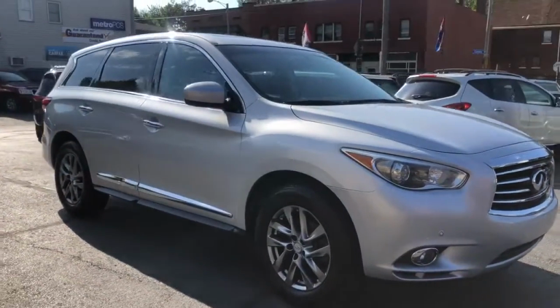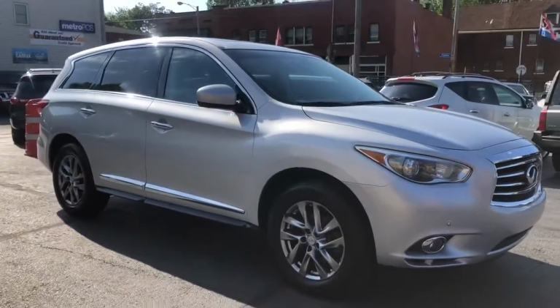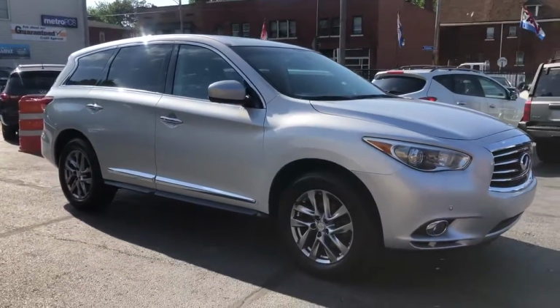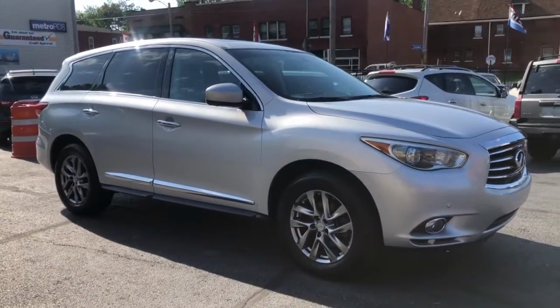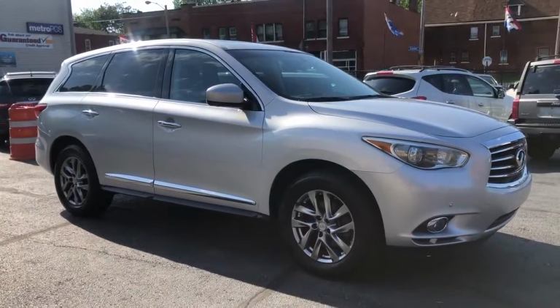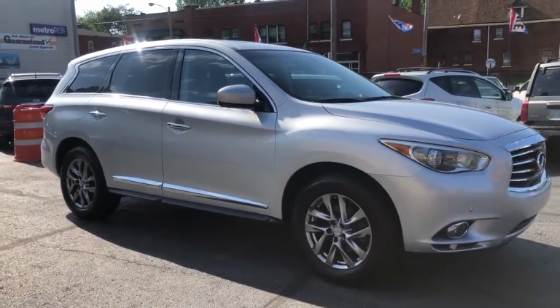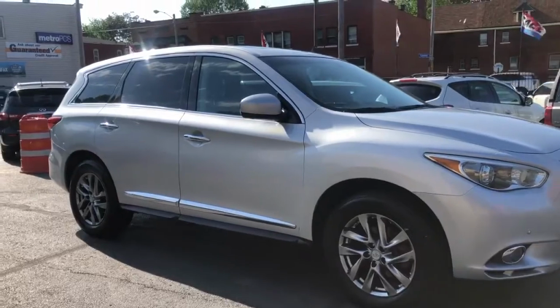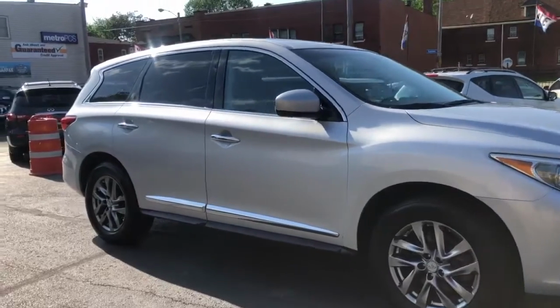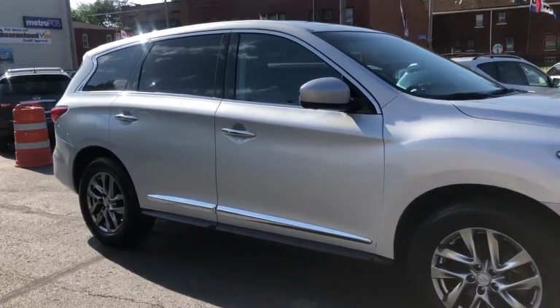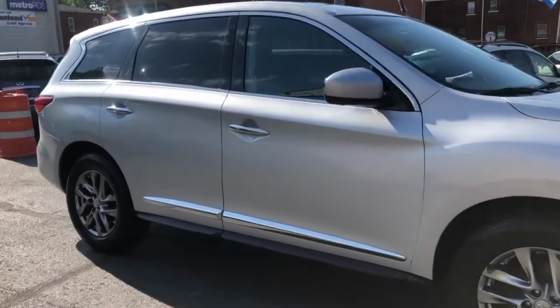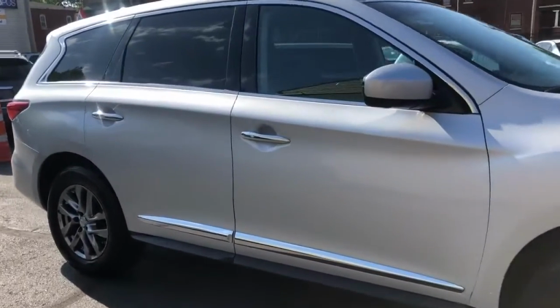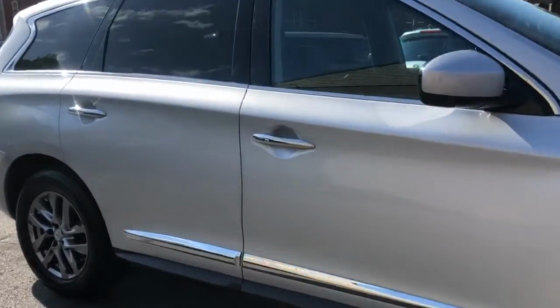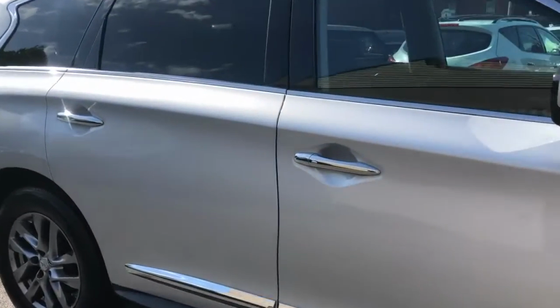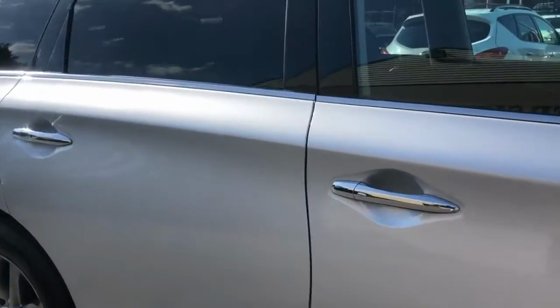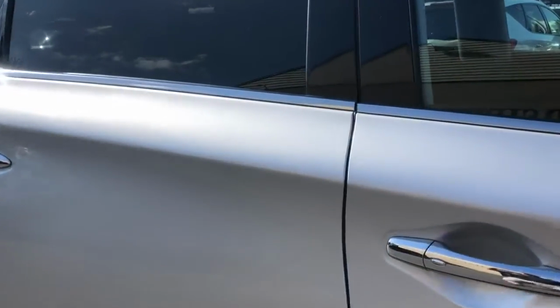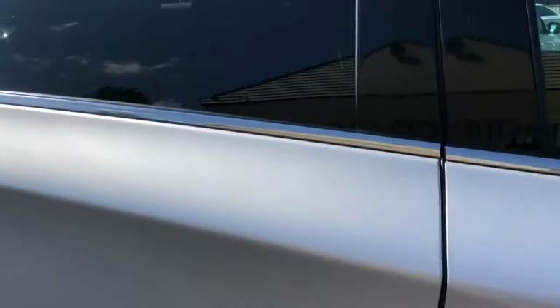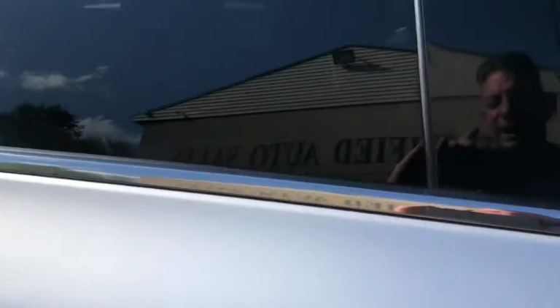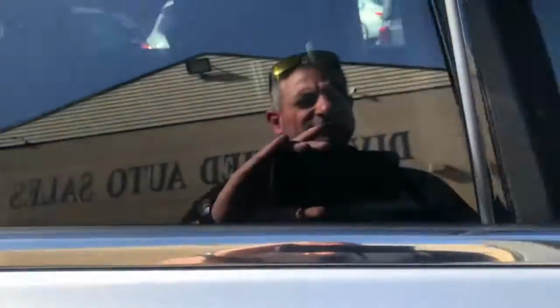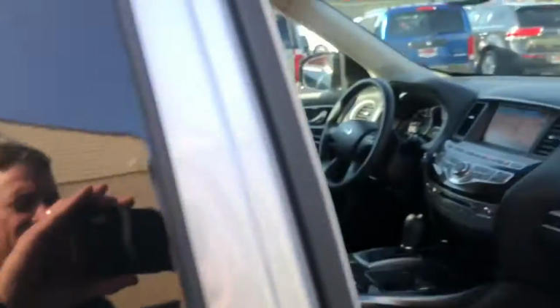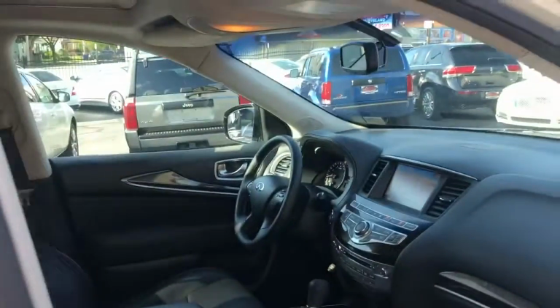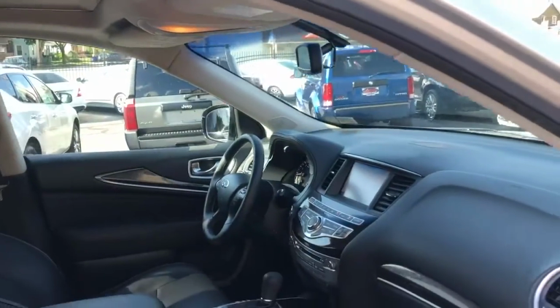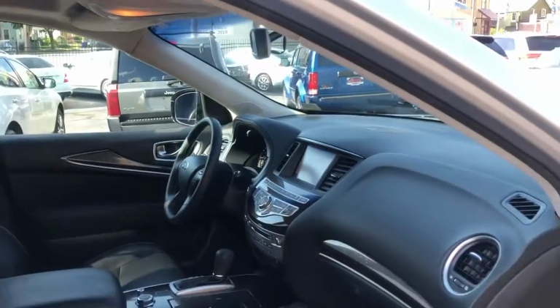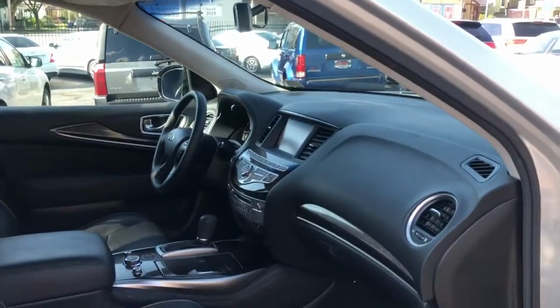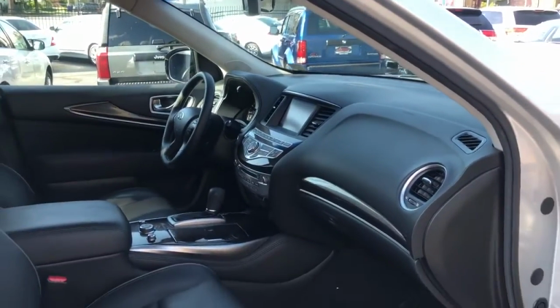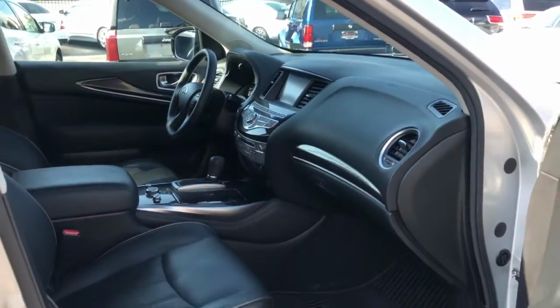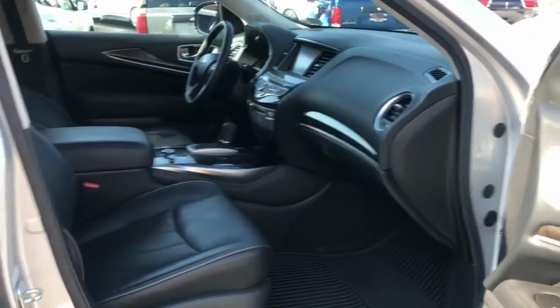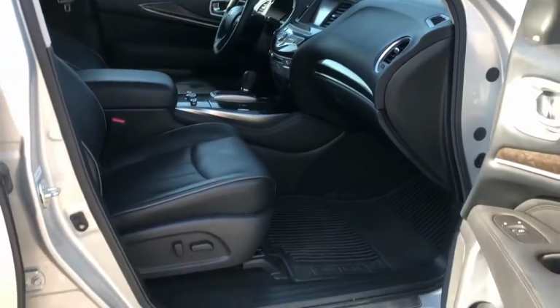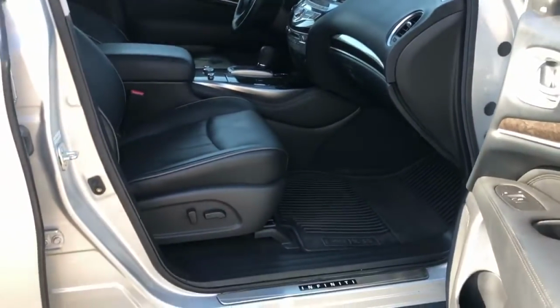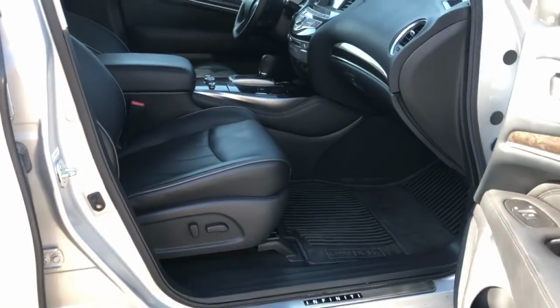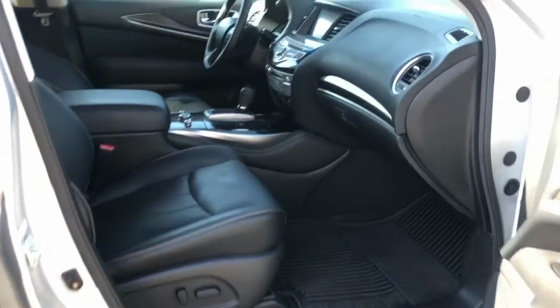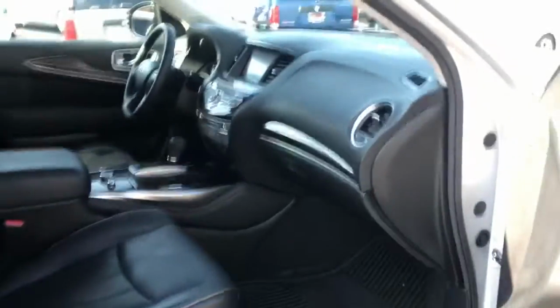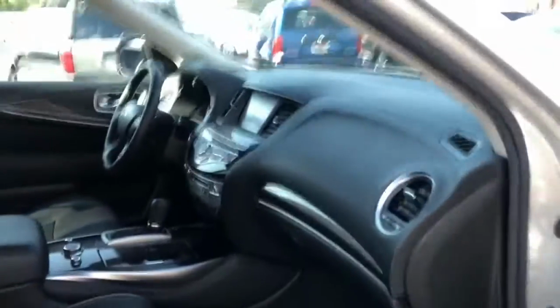The perfect Carfax is of course free with no charge to you. Guaranteed credit approval is available on this JX, and these start at around $1,595 down.